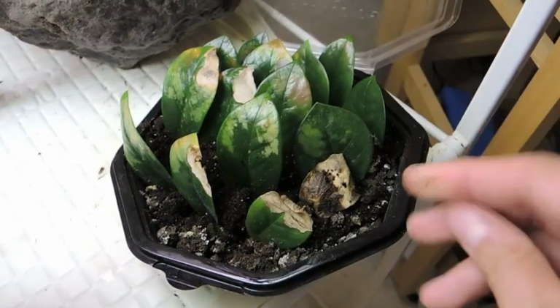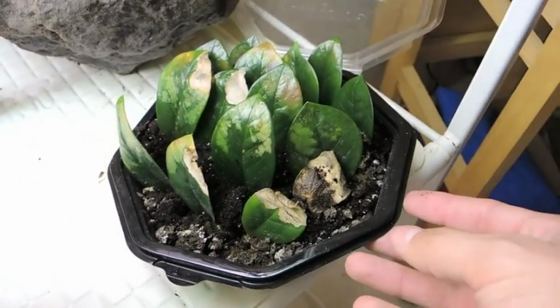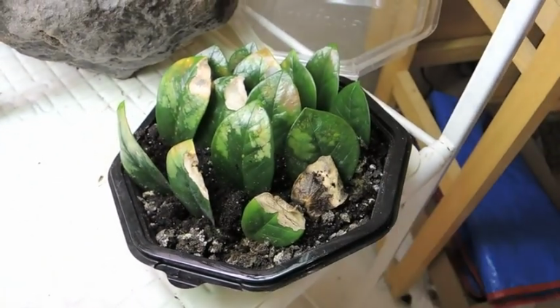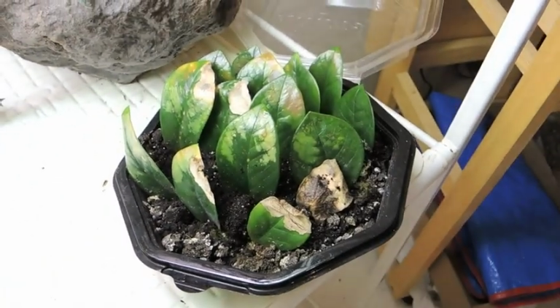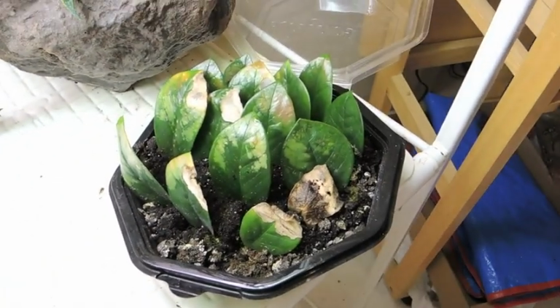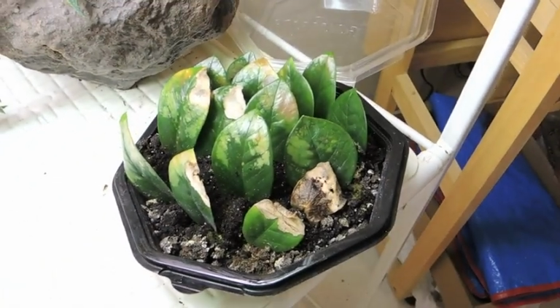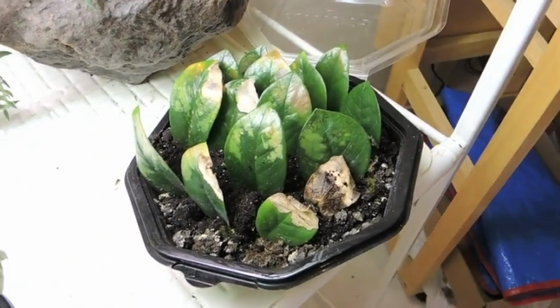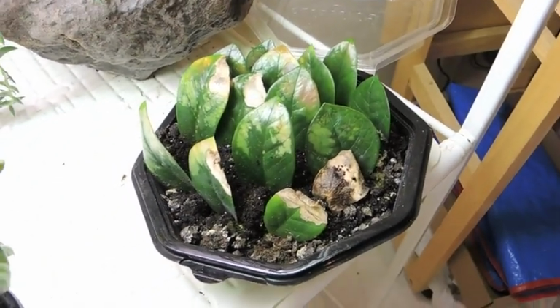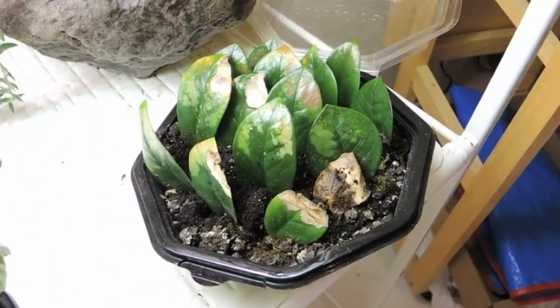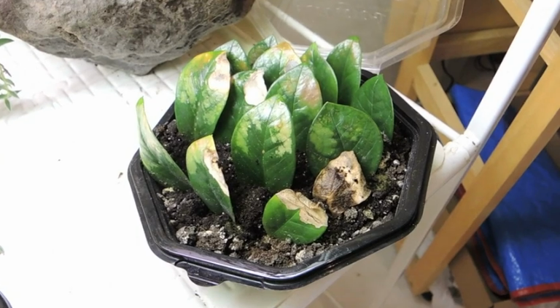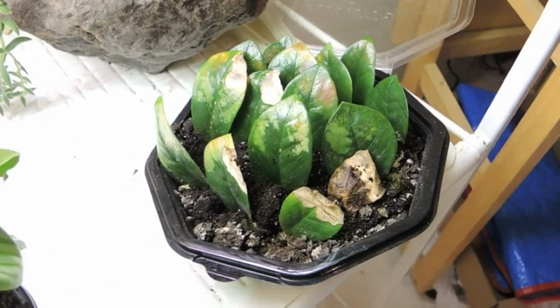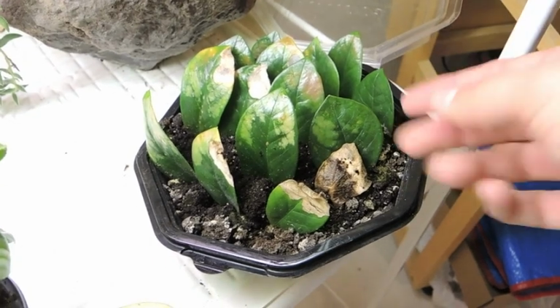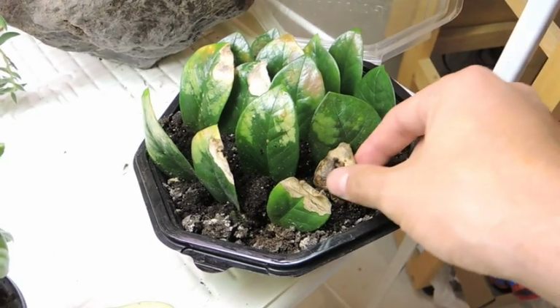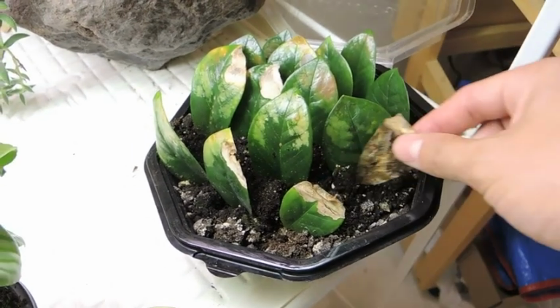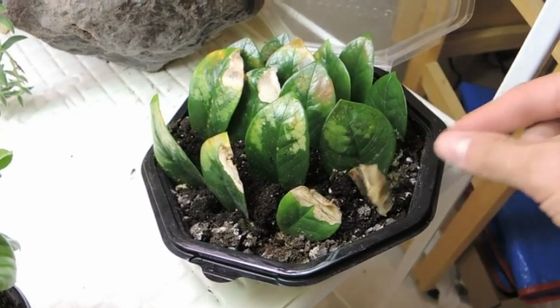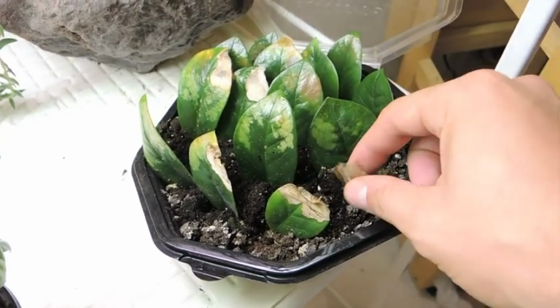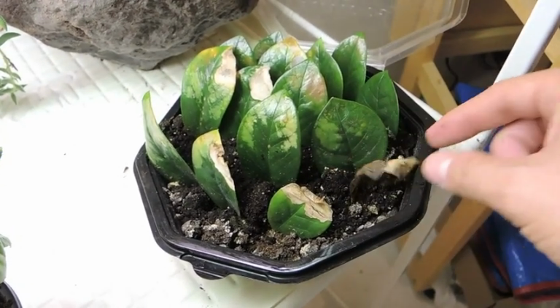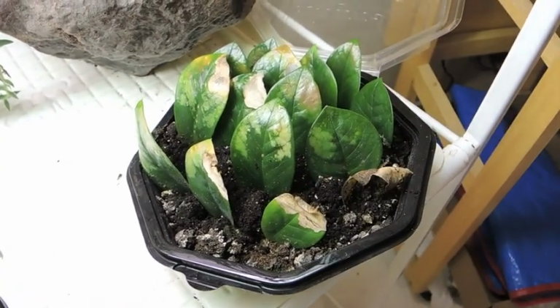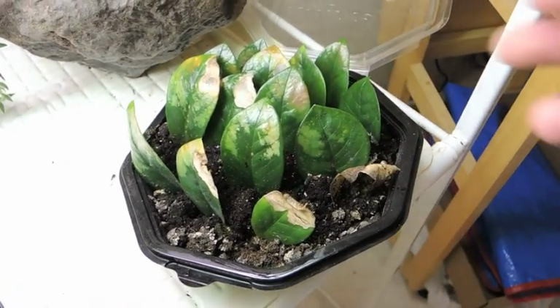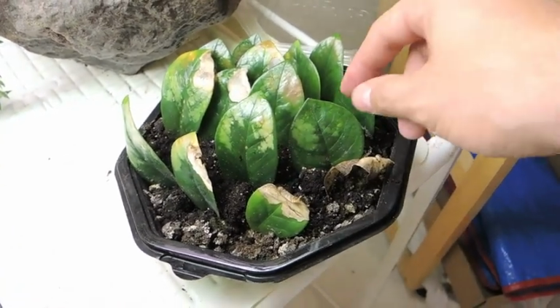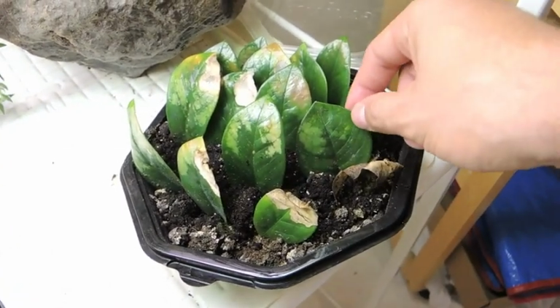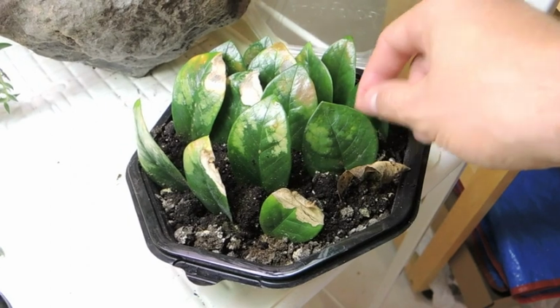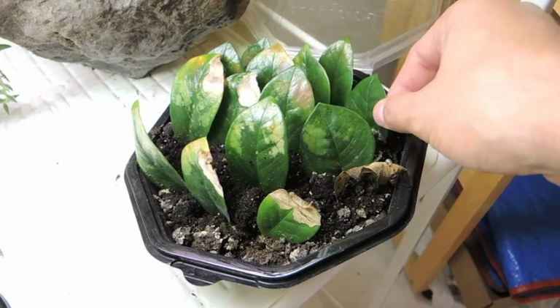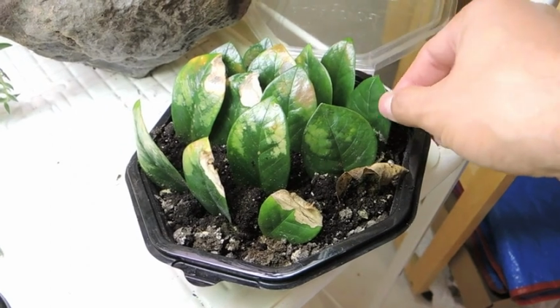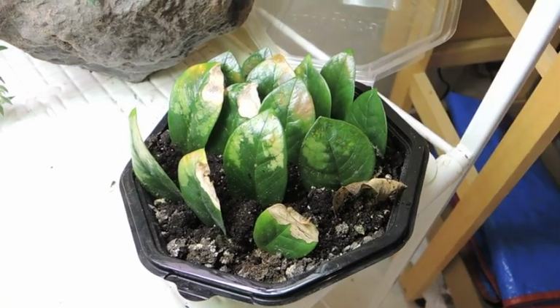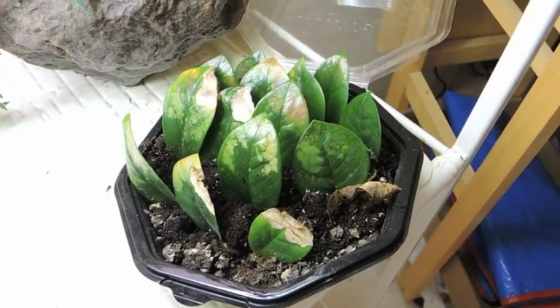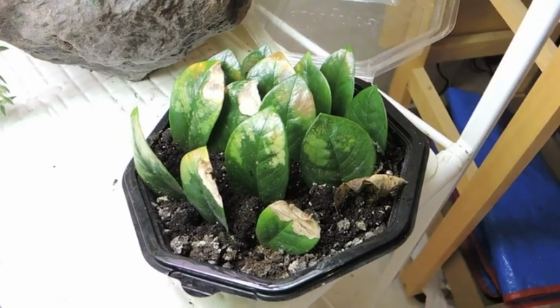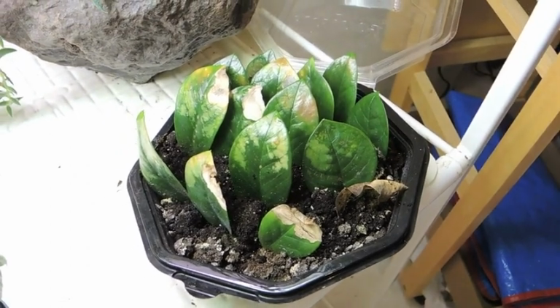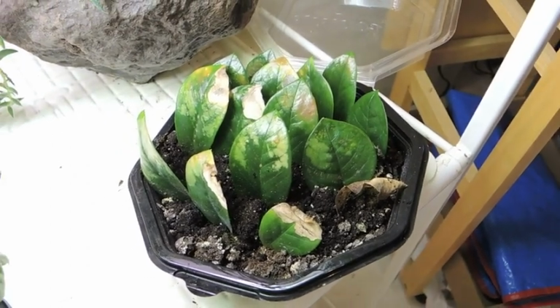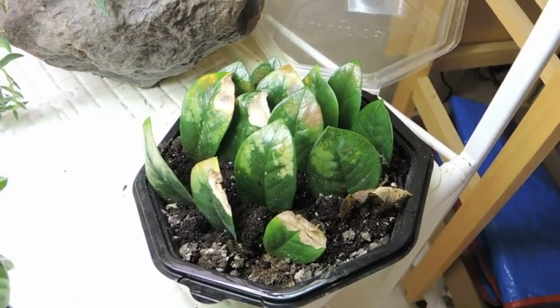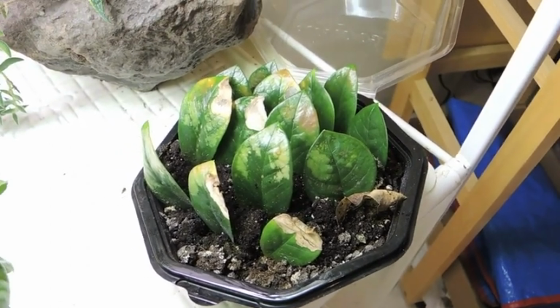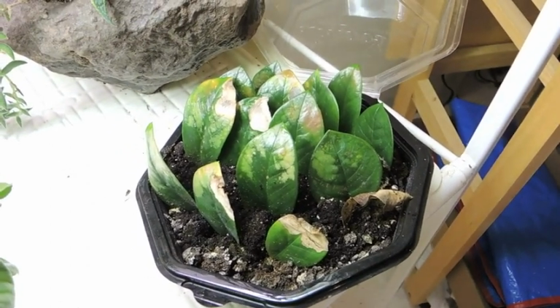Let me see if I can take away this clump of dirt — no, there's nothing down in there. I thought maybe there would be a little sprout starting, but nope. Anyway, stay patient. As long as they stay green, they're still good and viable.